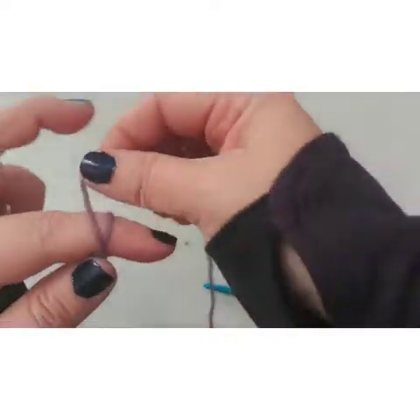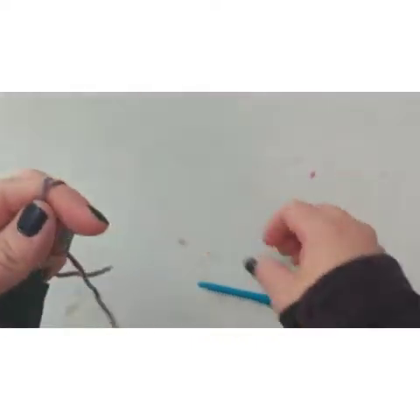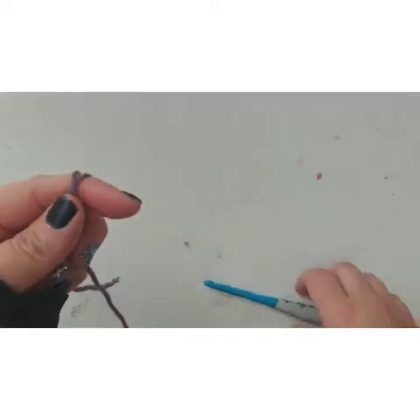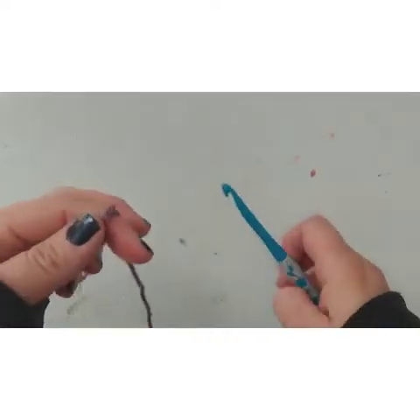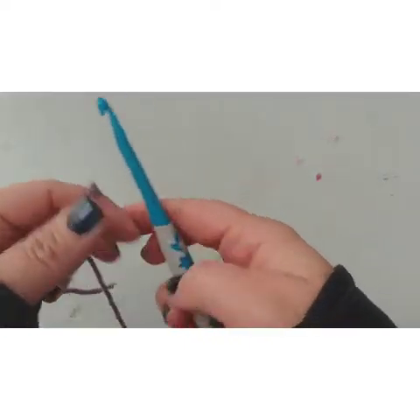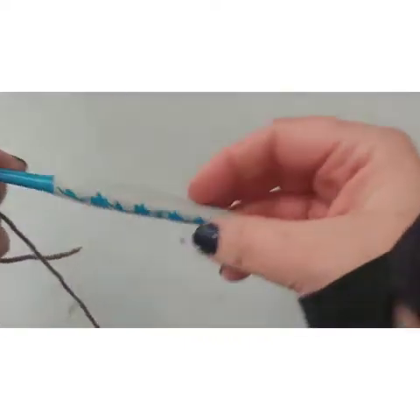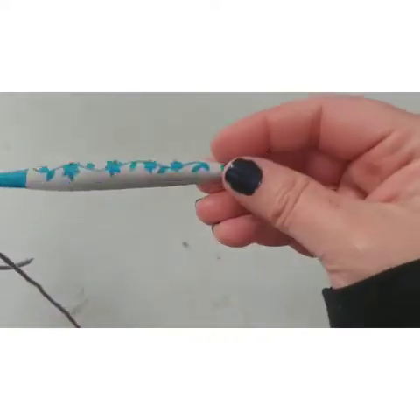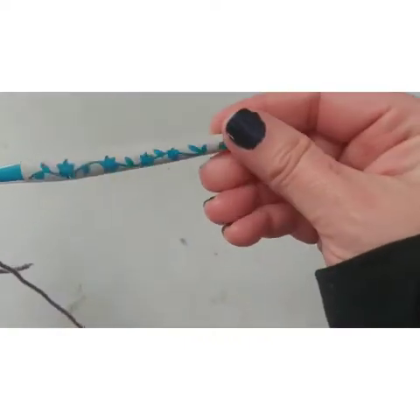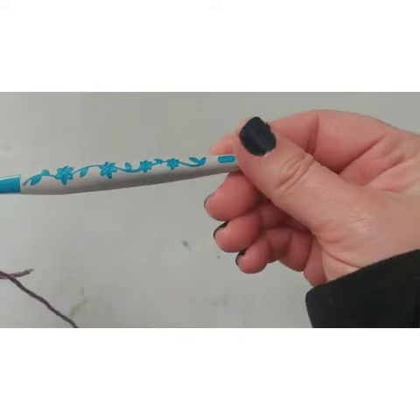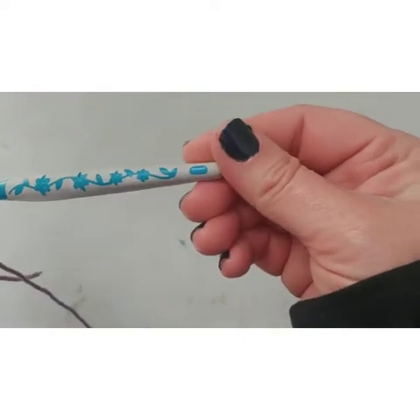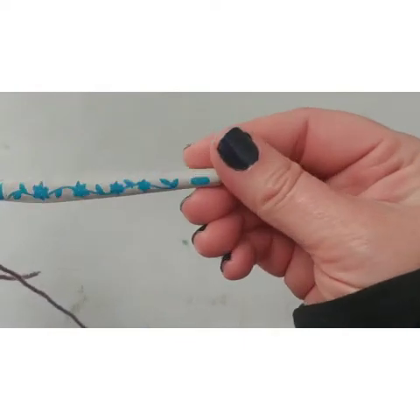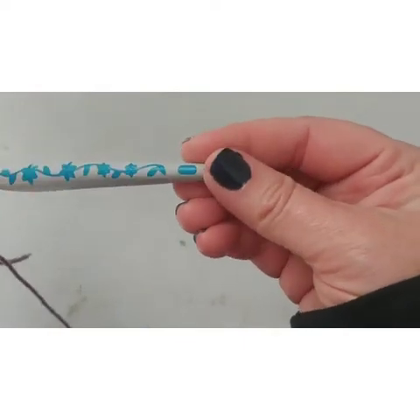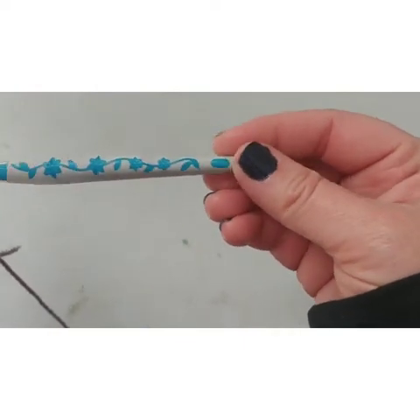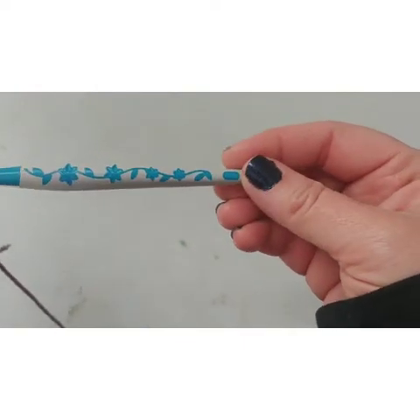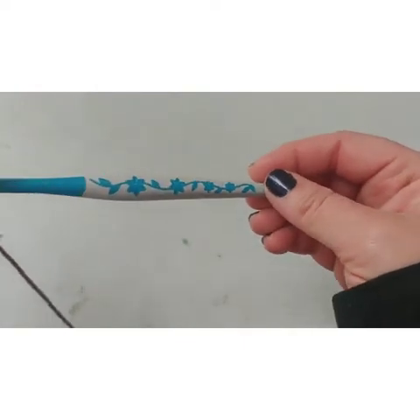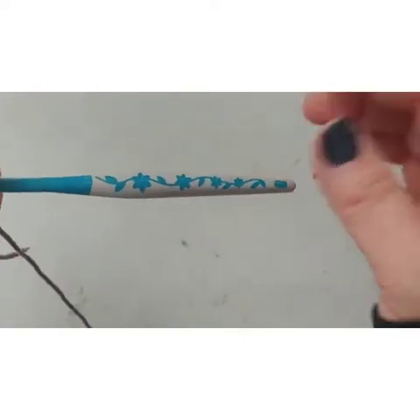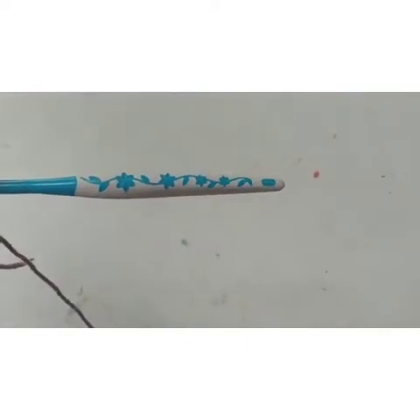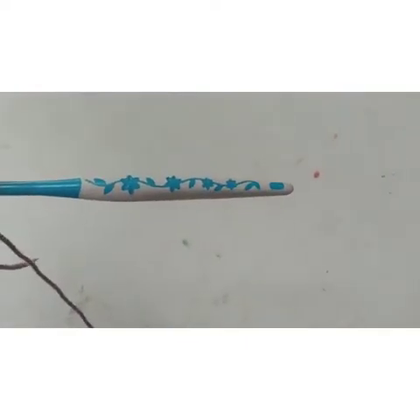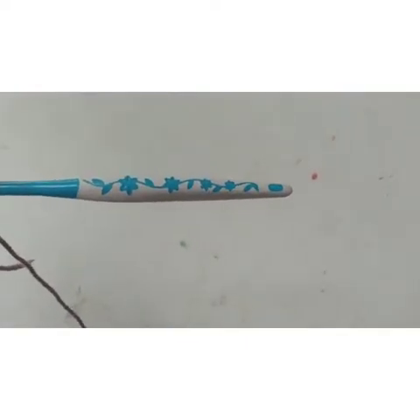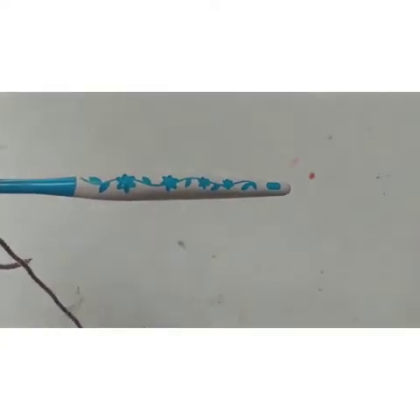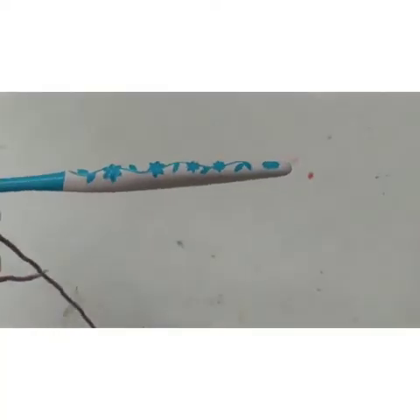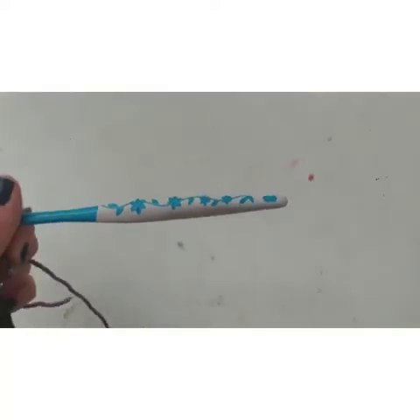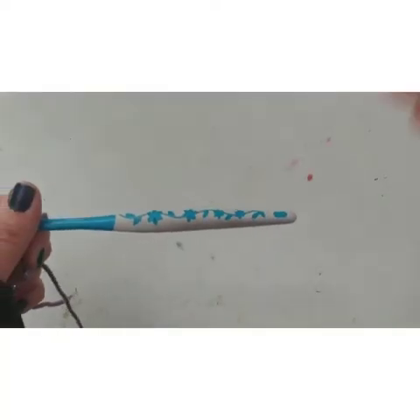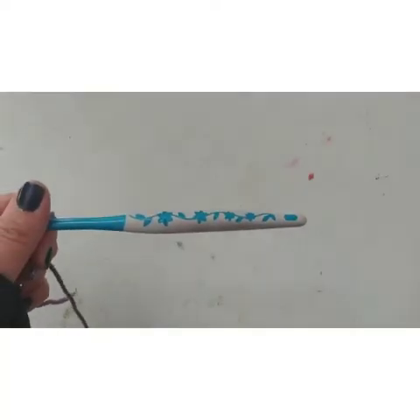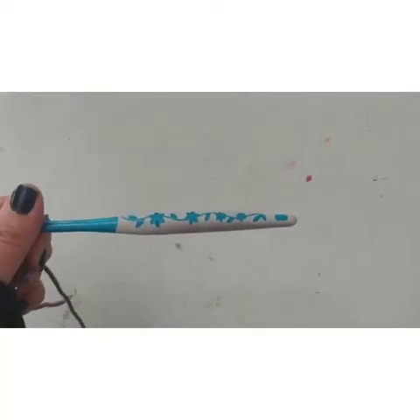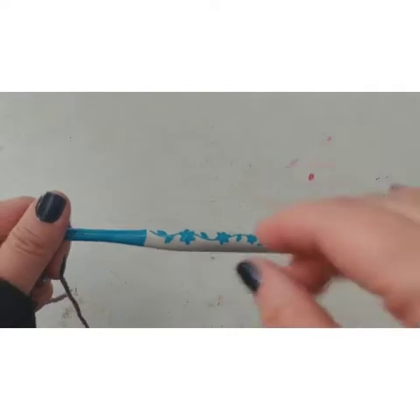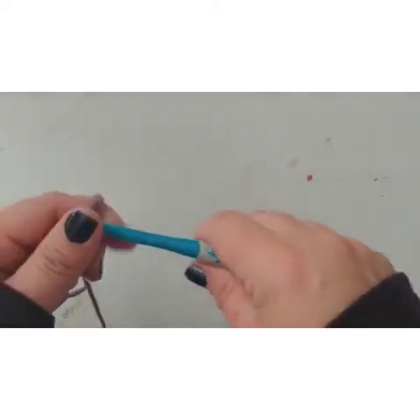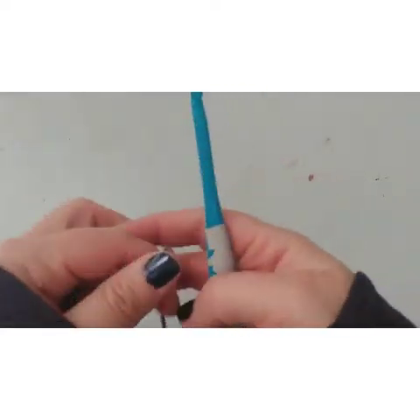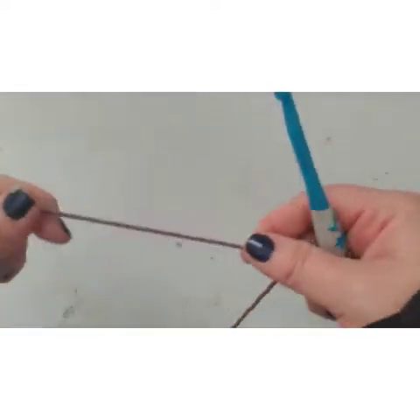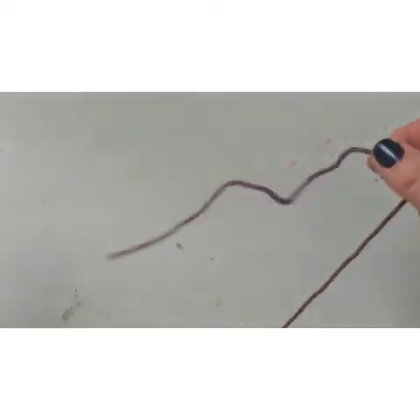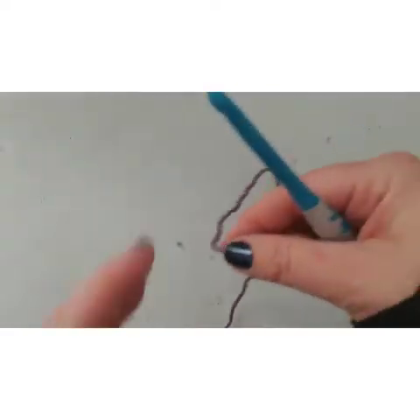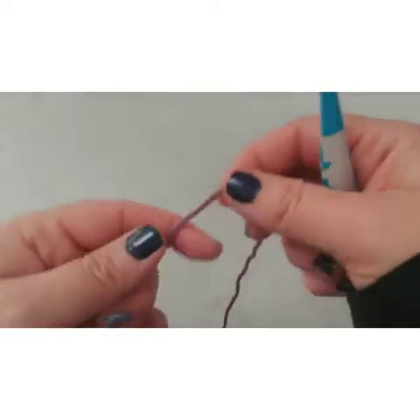I'm using this purple yarn, I think it was a four weight — I'm not really sure. I'm going to use this six and a half millimeter crochet hook. Sorry, I don't know why that thing's so sensitive.